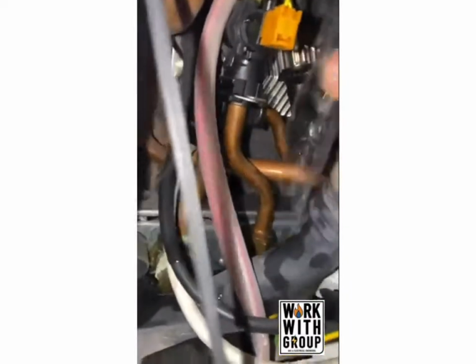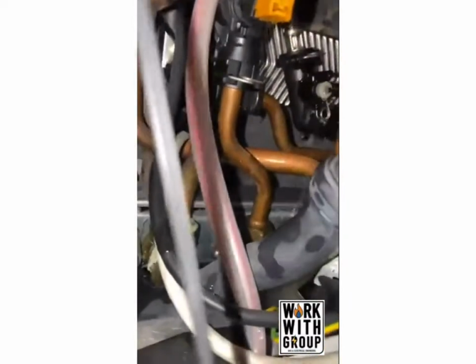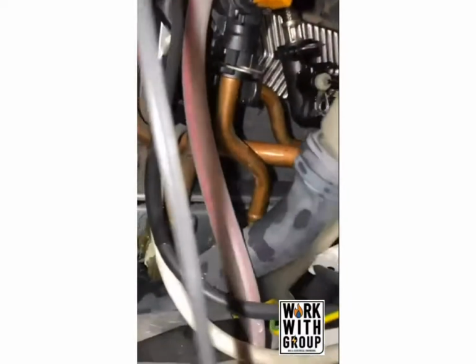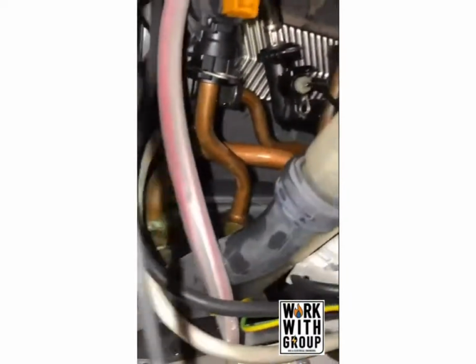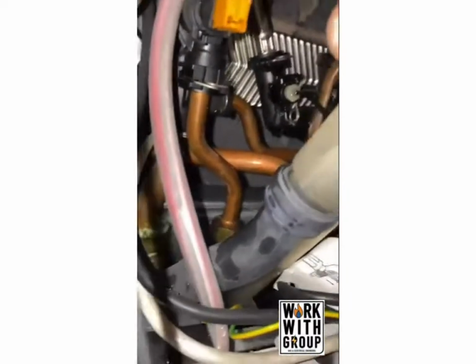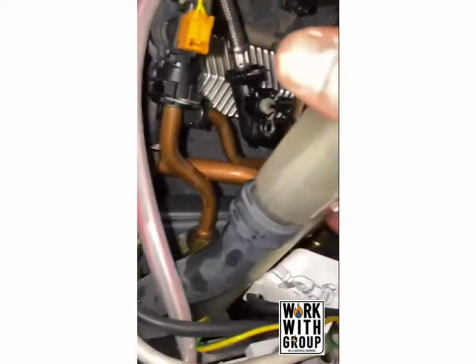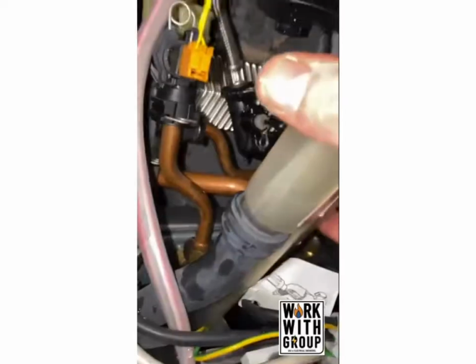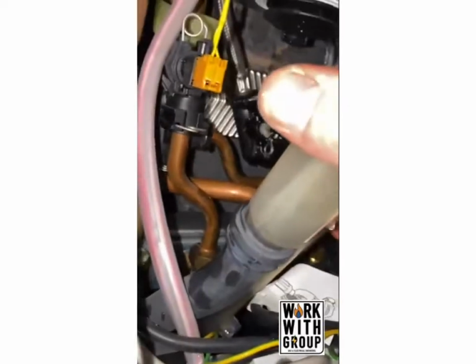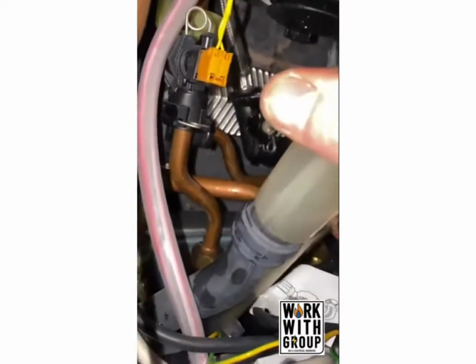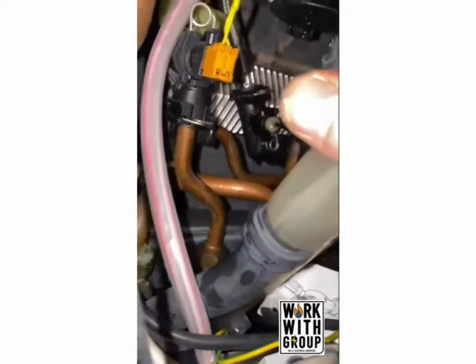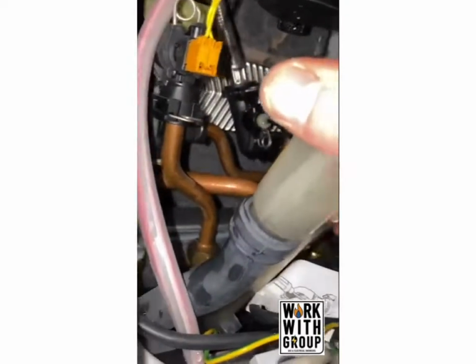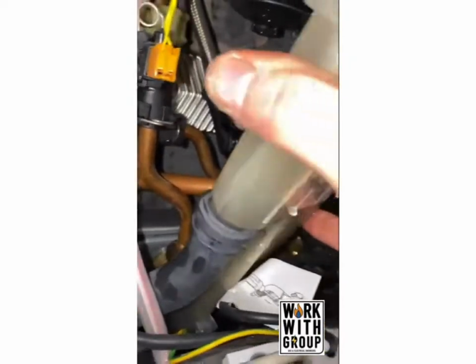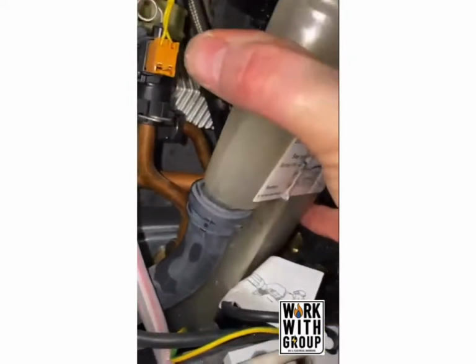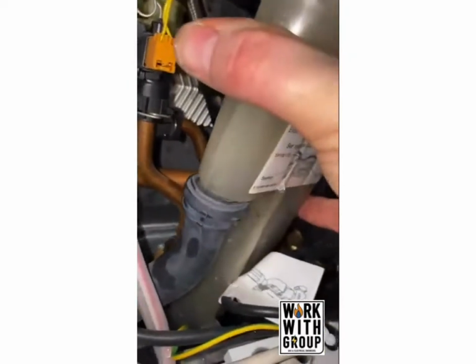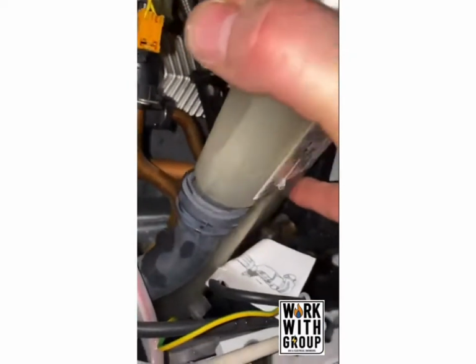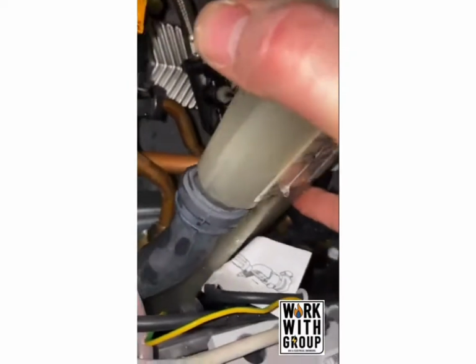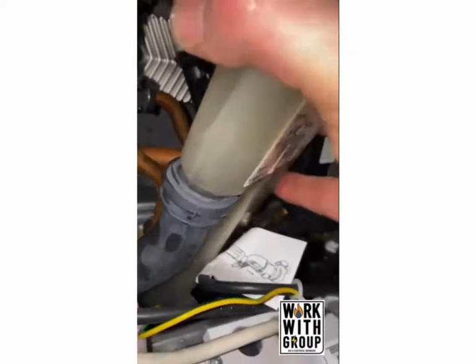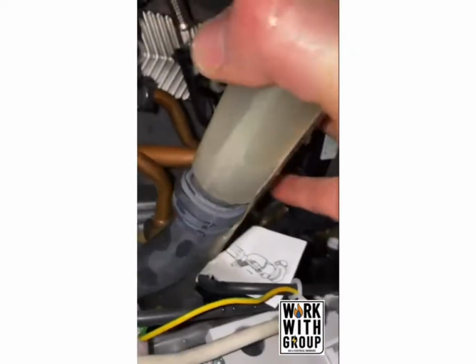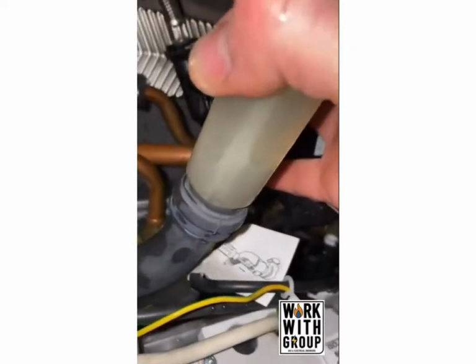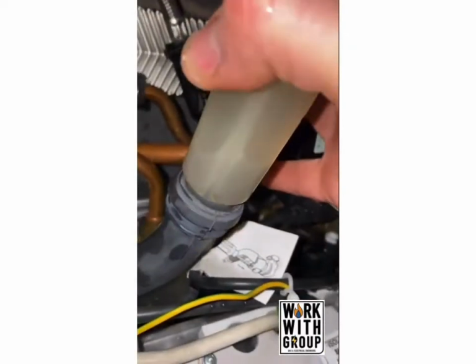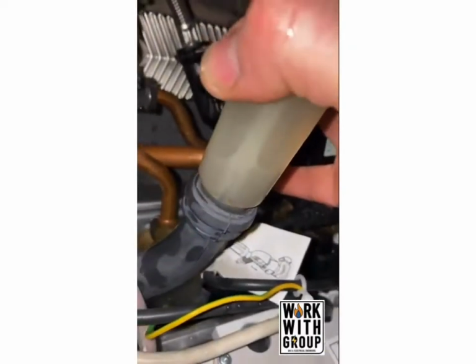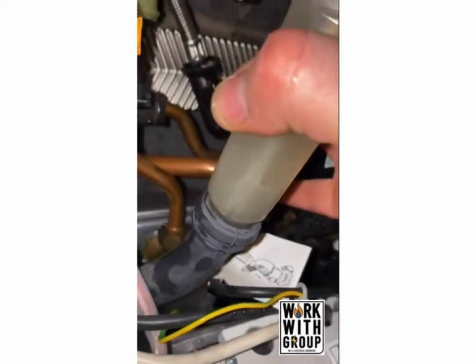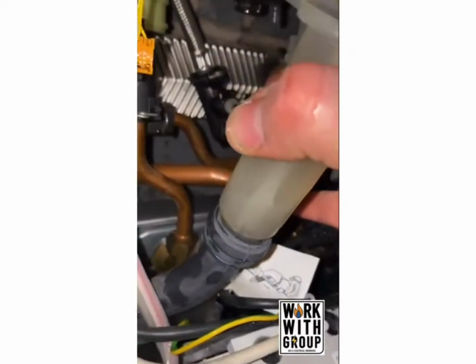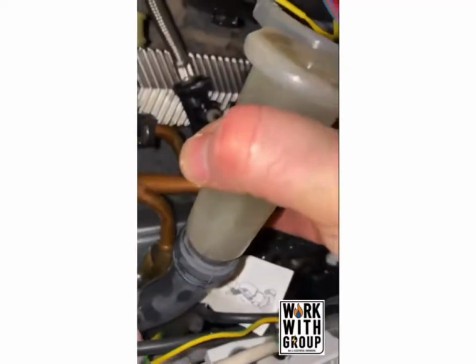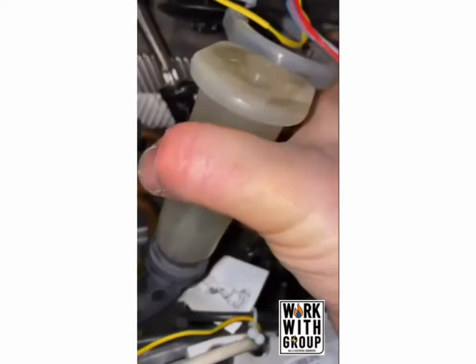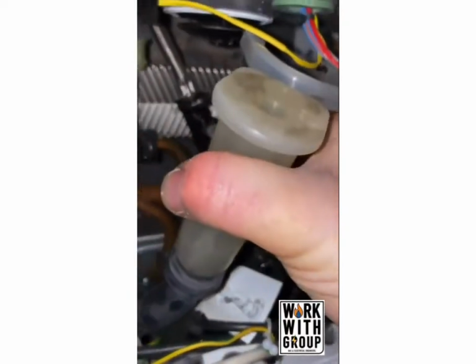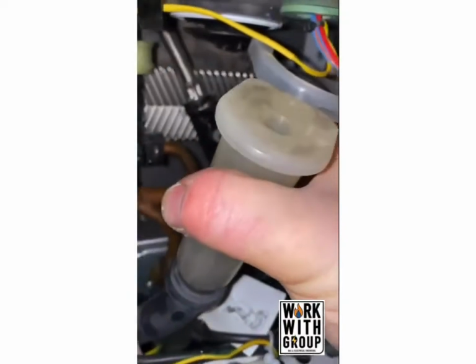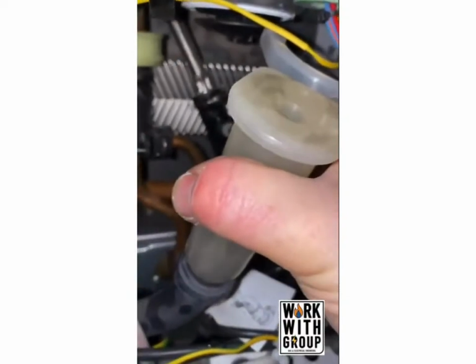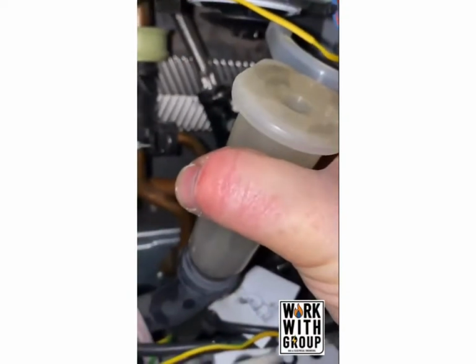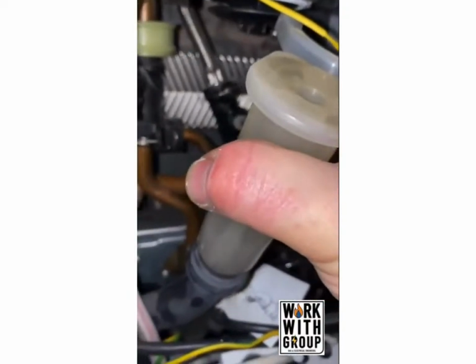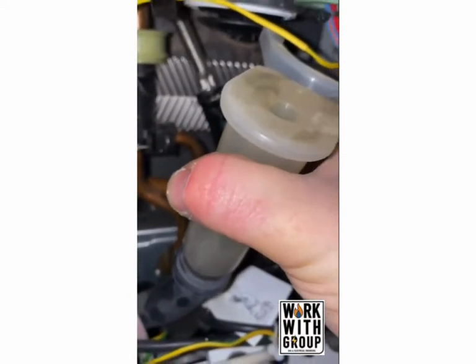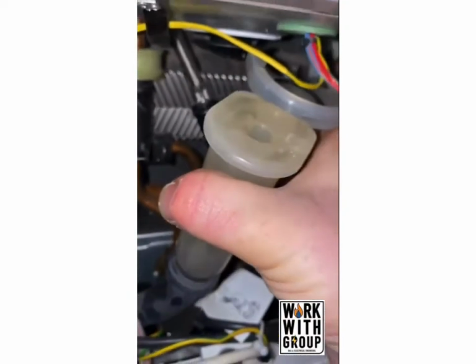Look at that — all that lovely water out. Anyway, what we're going to do is clean this condensate out and then we've got a nice working boiler again. Catch you later, bye.